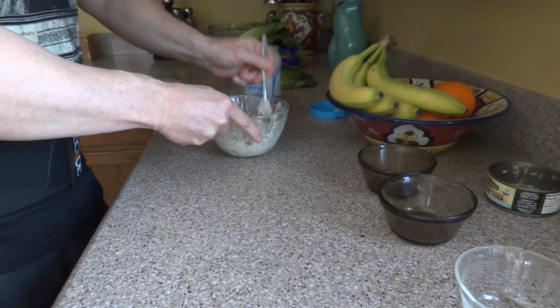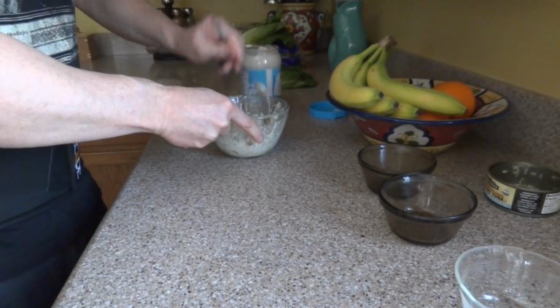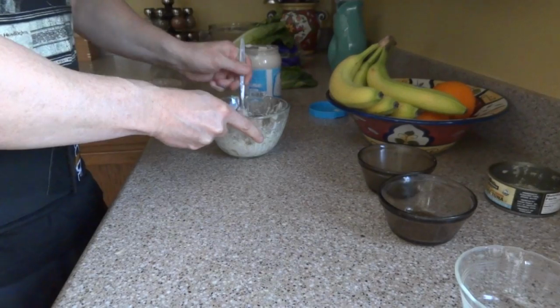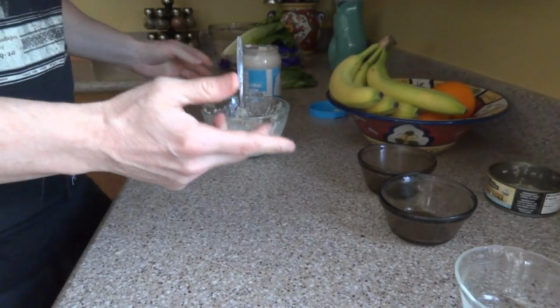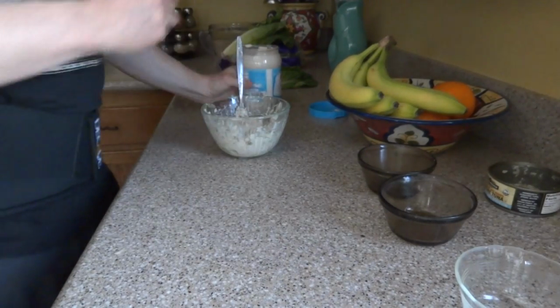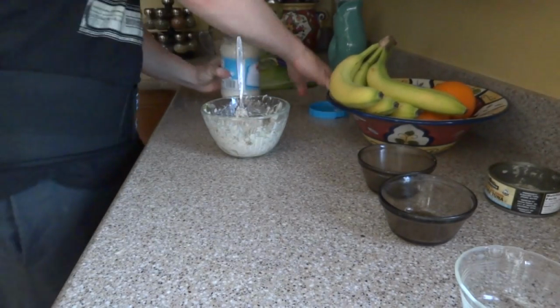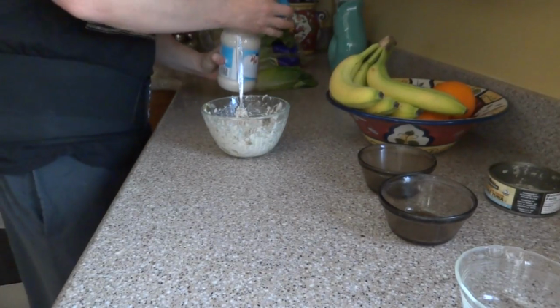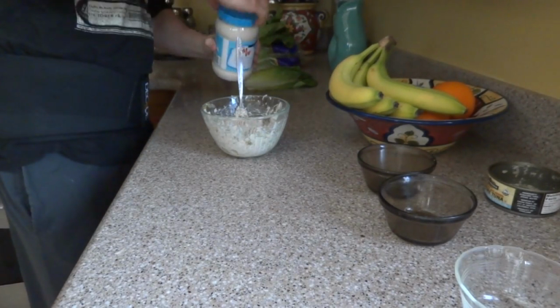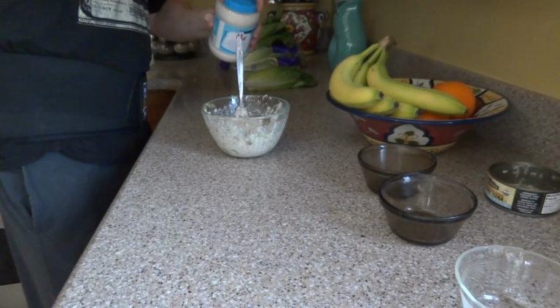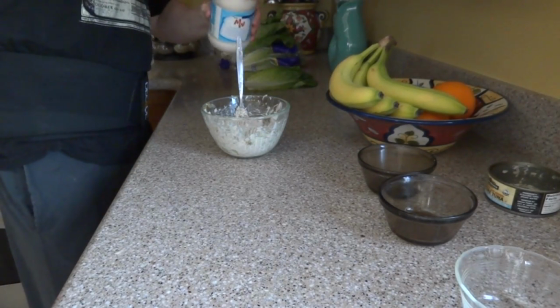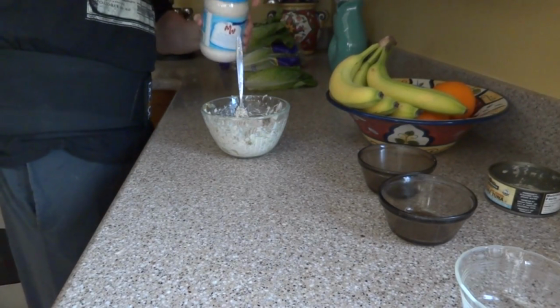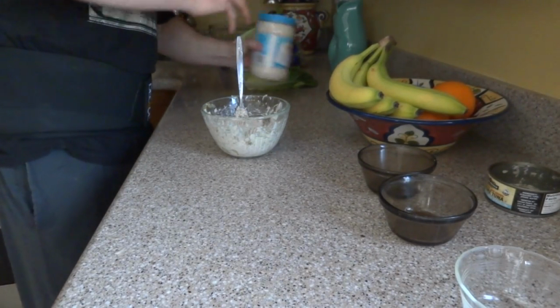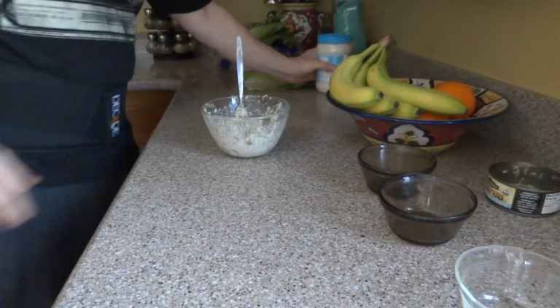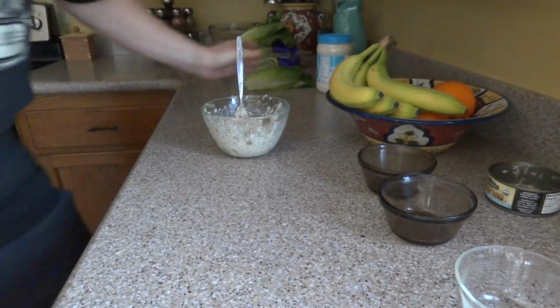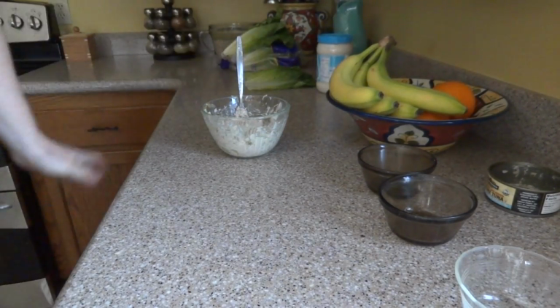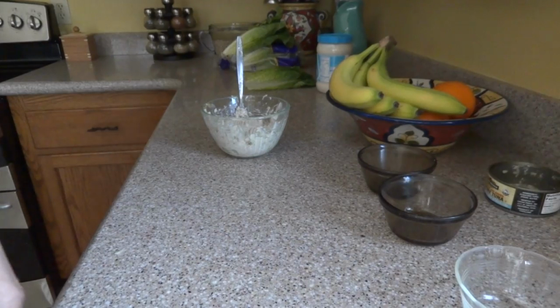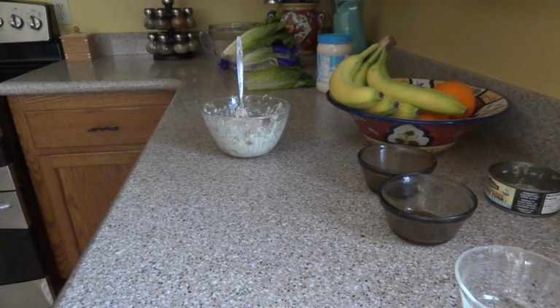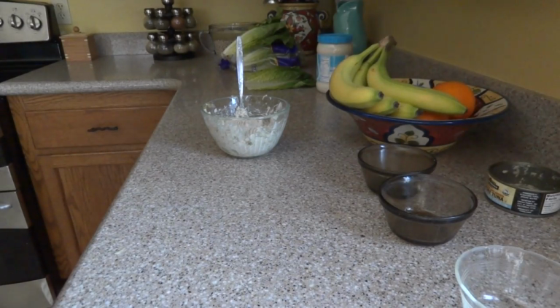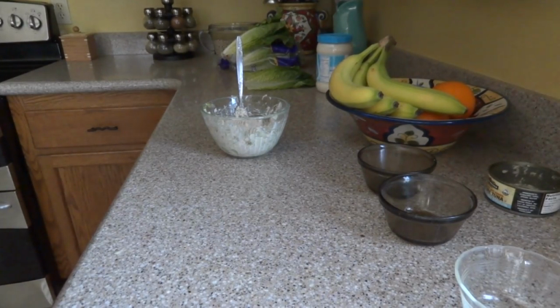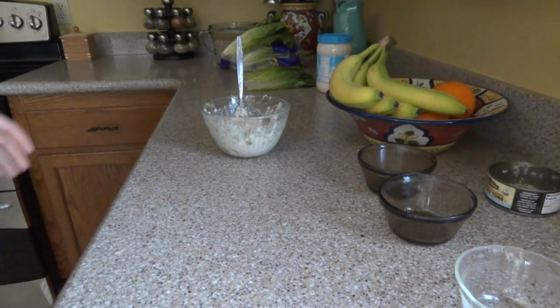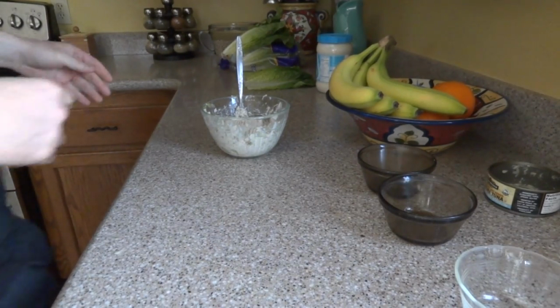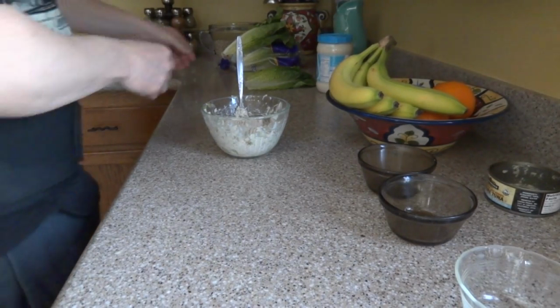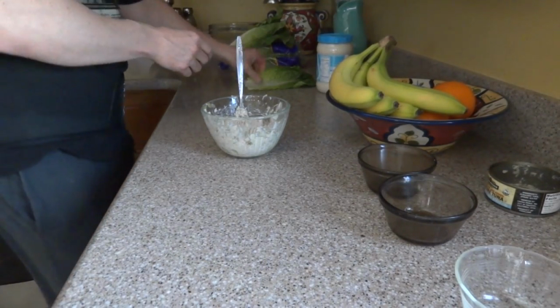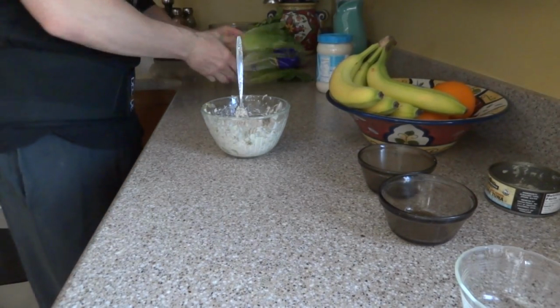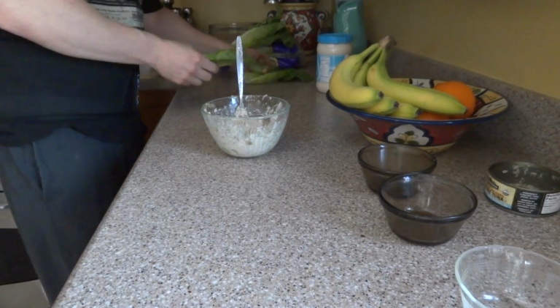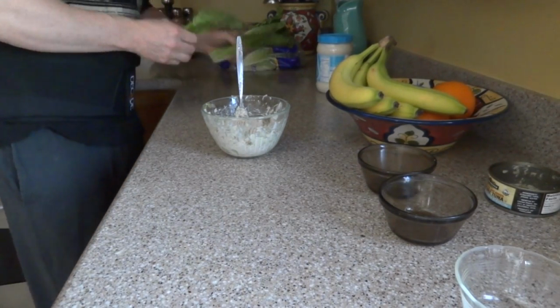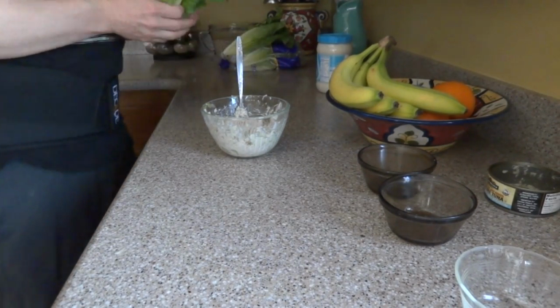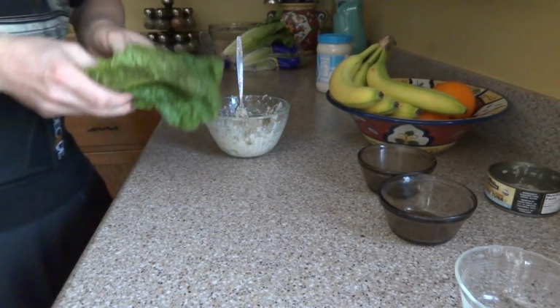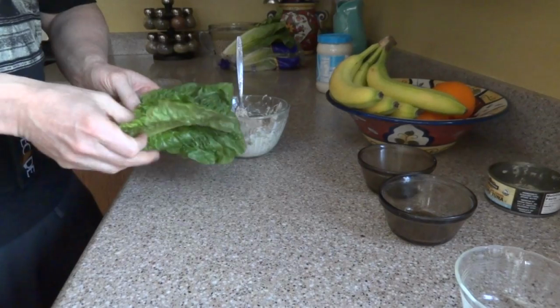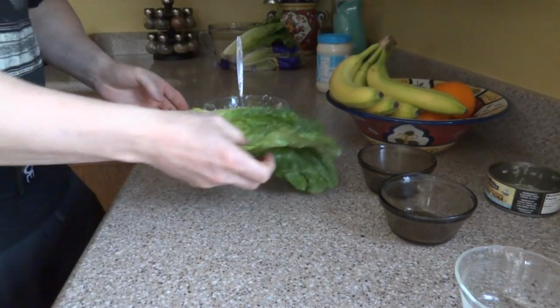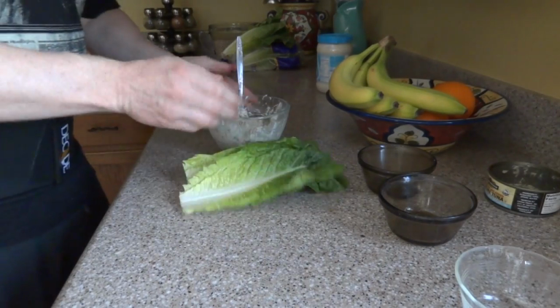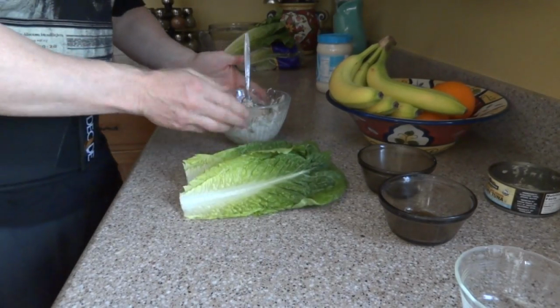There you go — a nice little tuna salad or tuna sandwich. You can put this on bread if you want. You could also finely chop up a cup of spinach and put that in there.